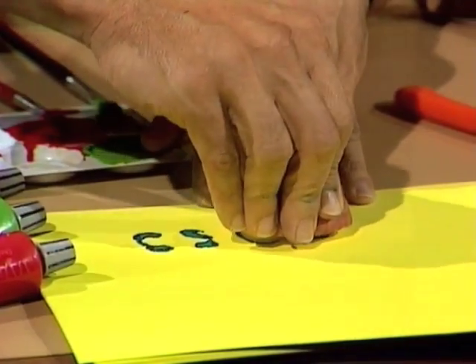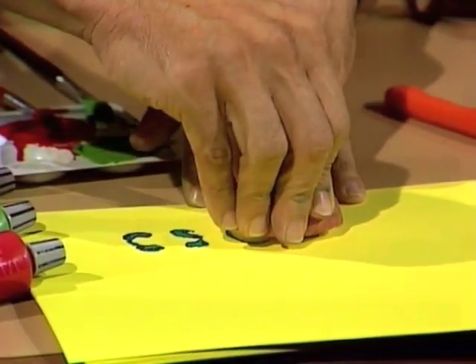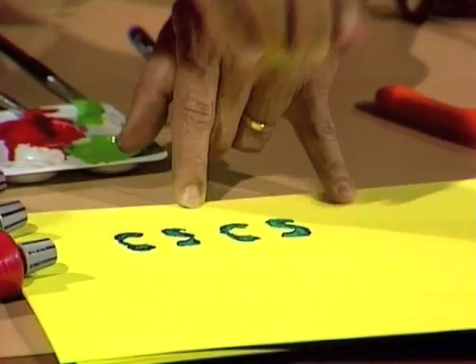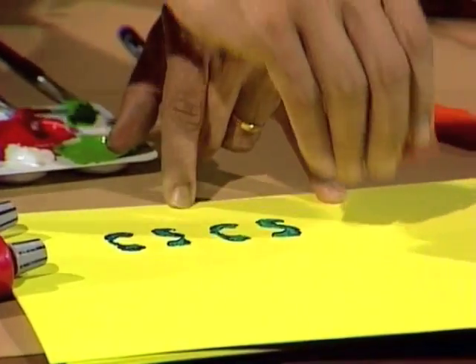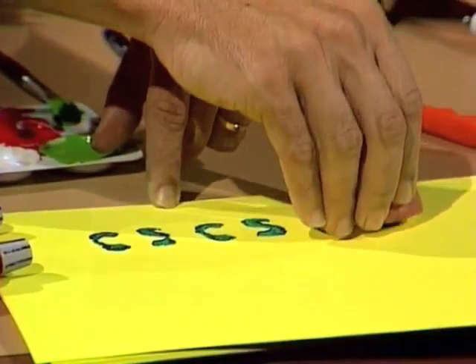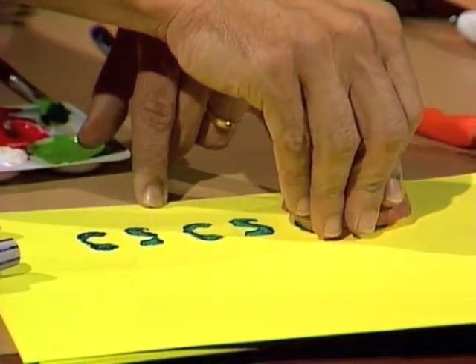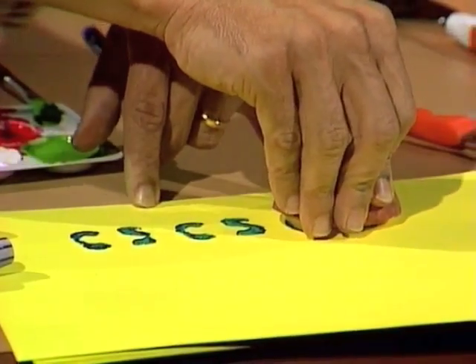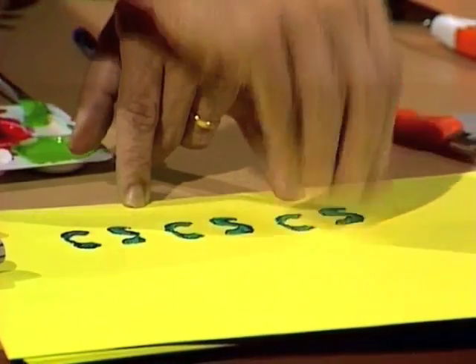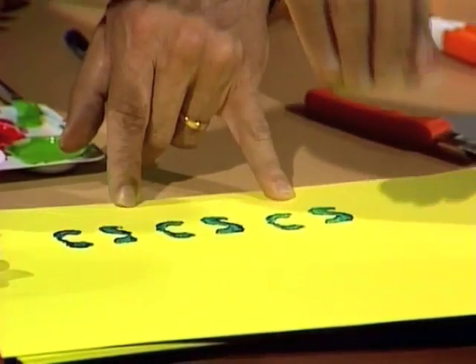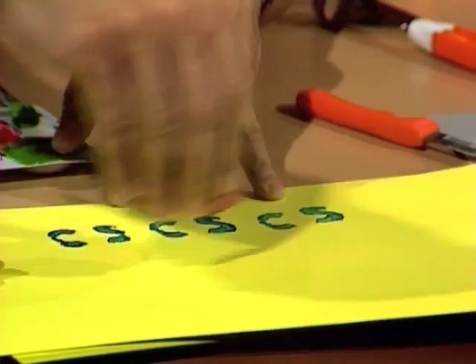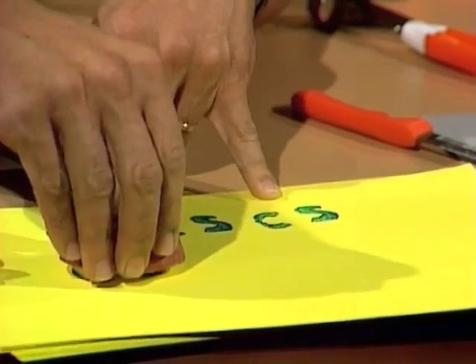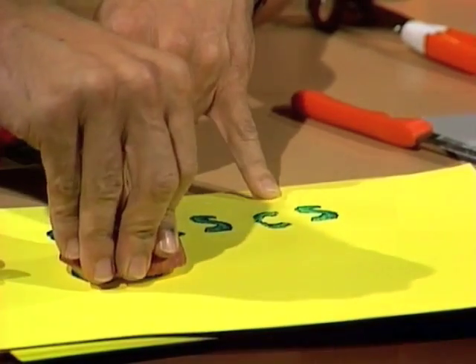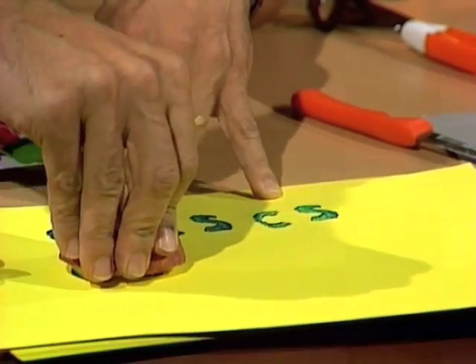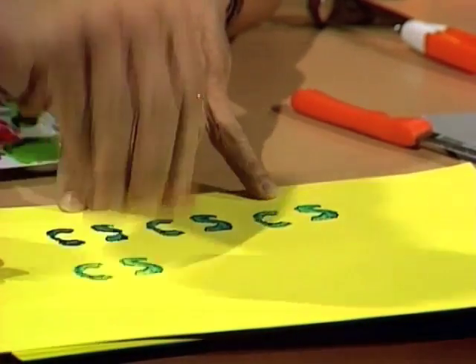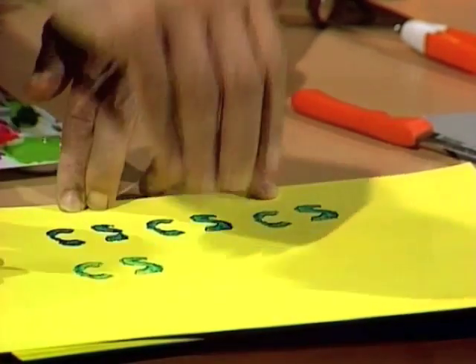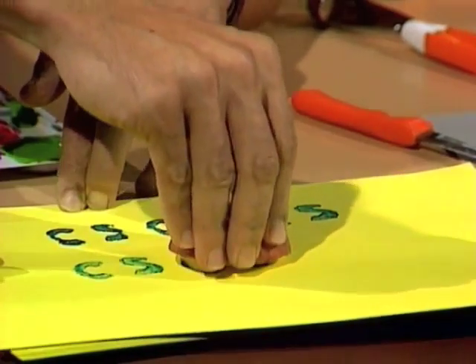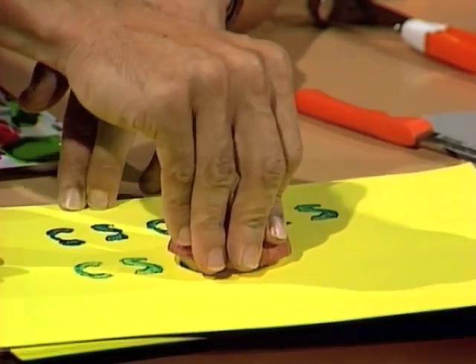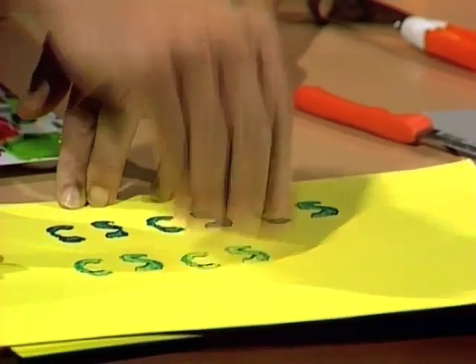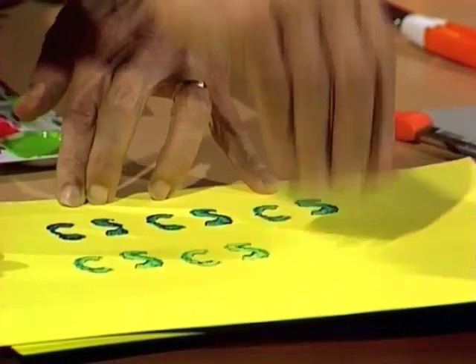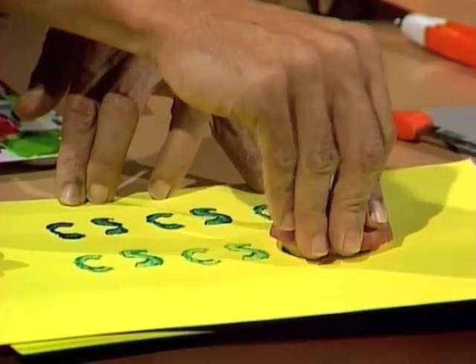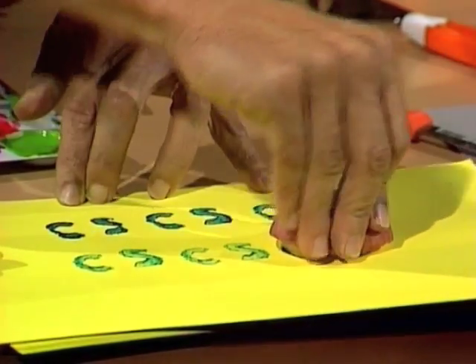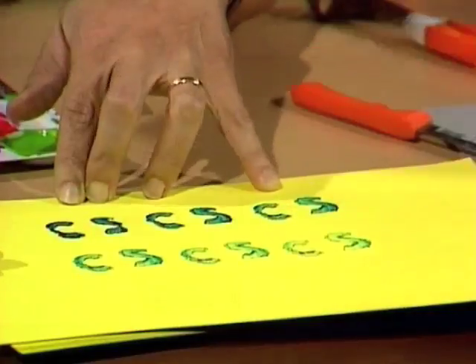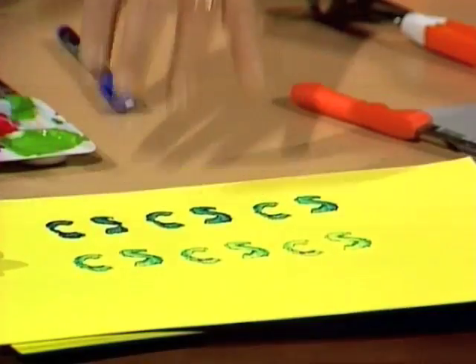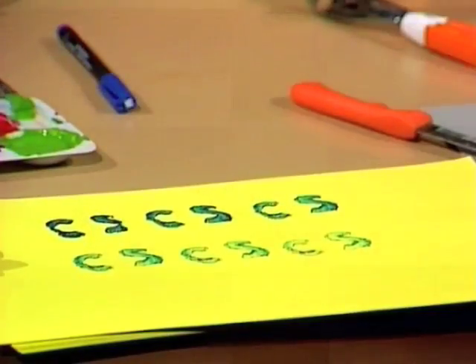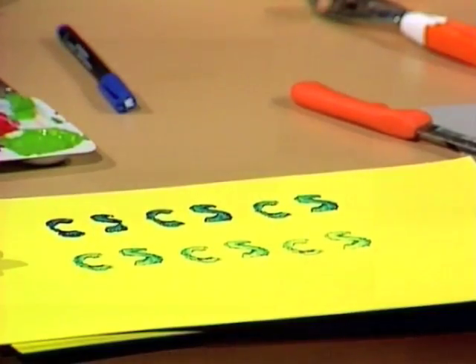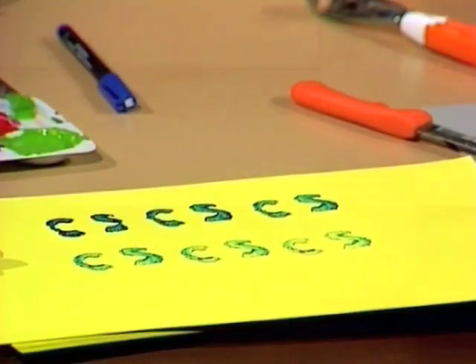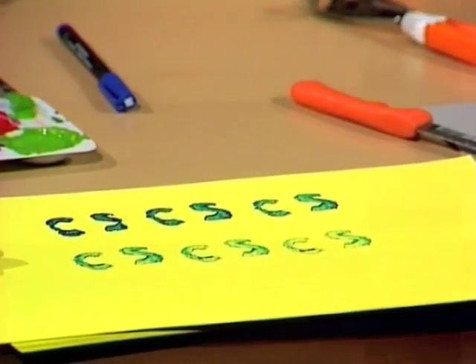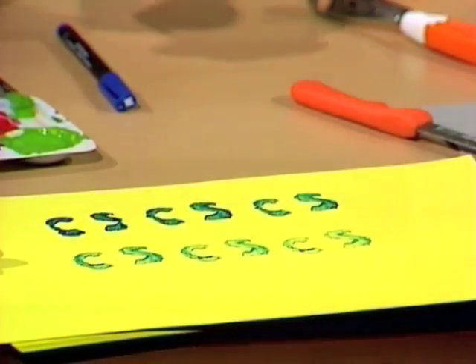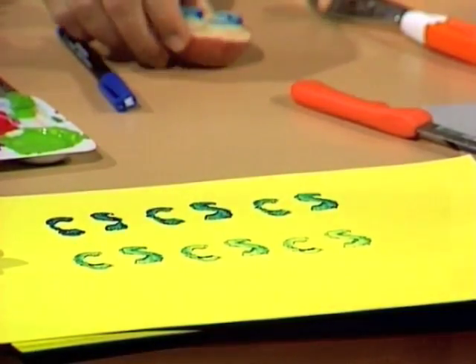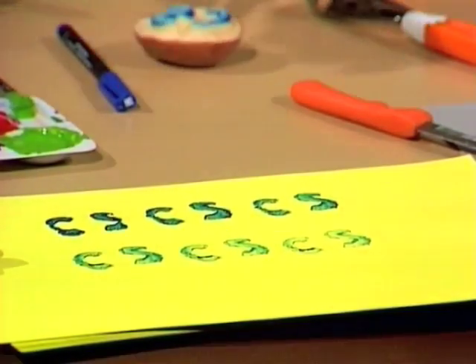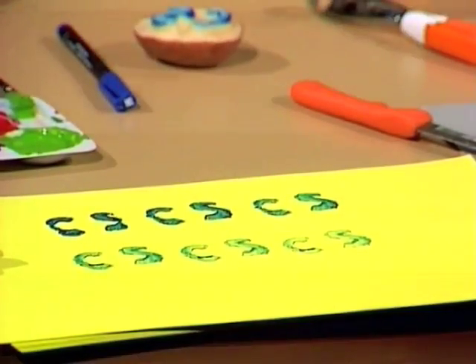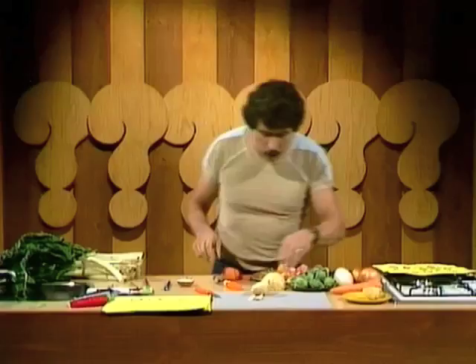By trying it out a few times, you'll find out just how hard you need to press and how many imprints you can get from one stamp. And of course, you can do other things with it as well — you can make patterns if you want.